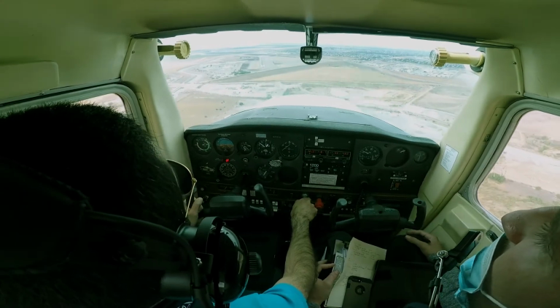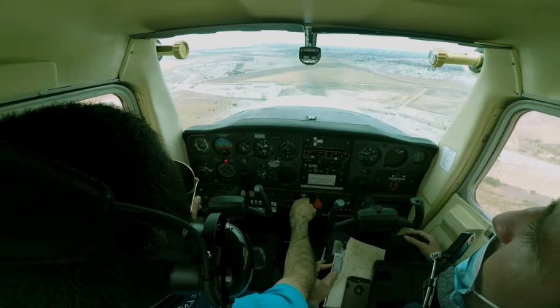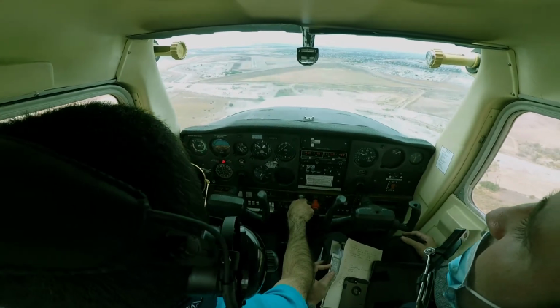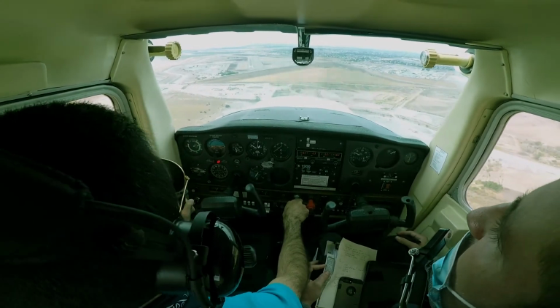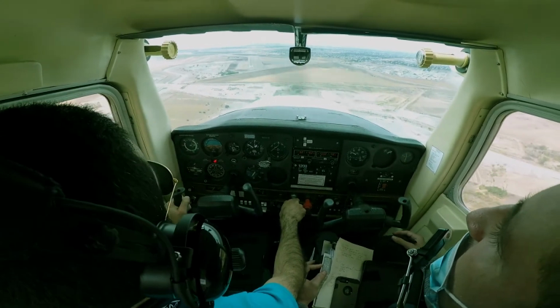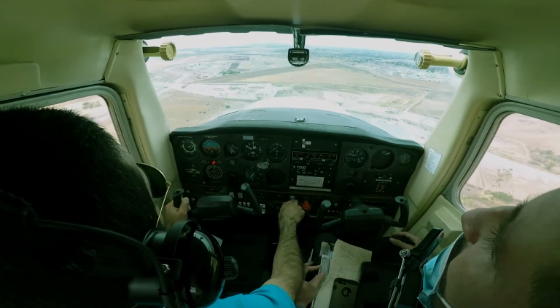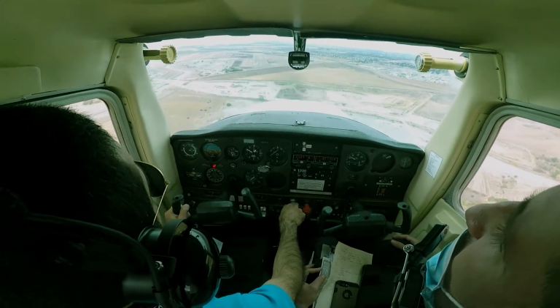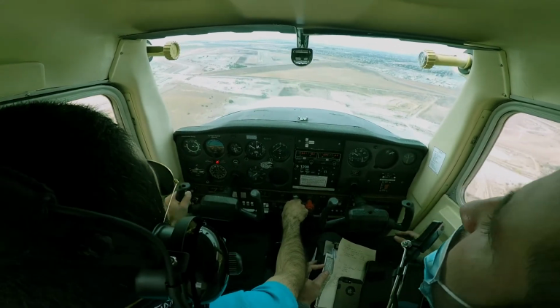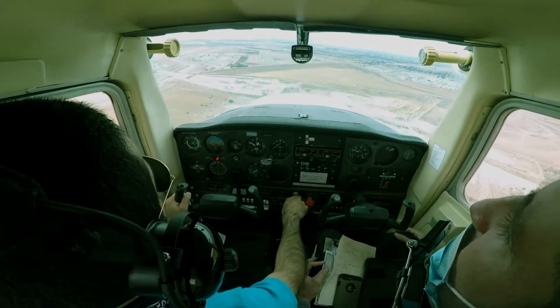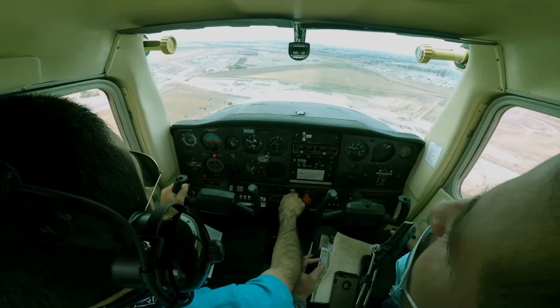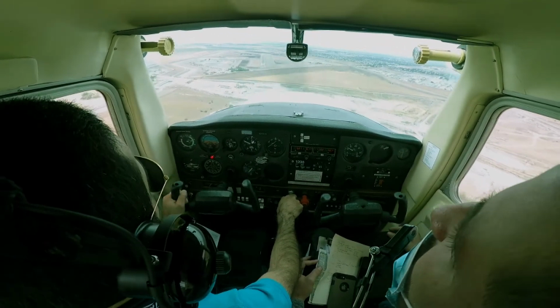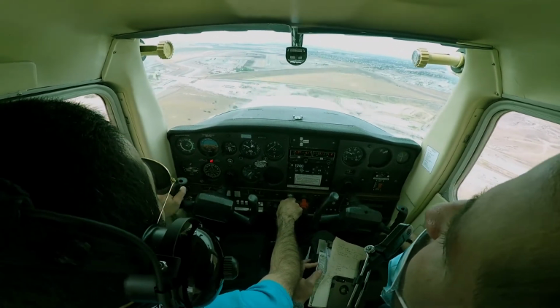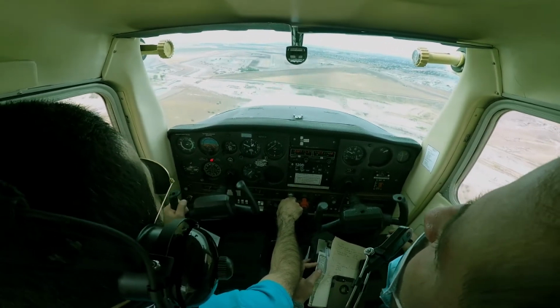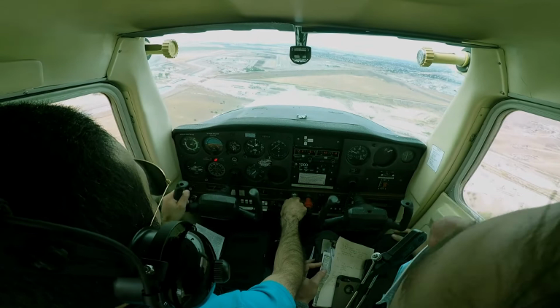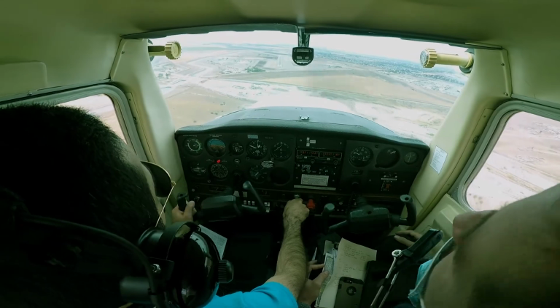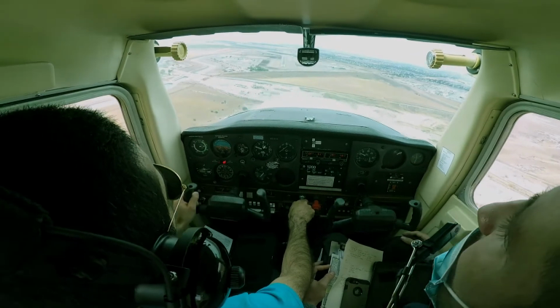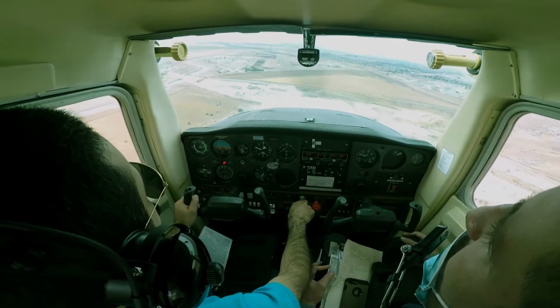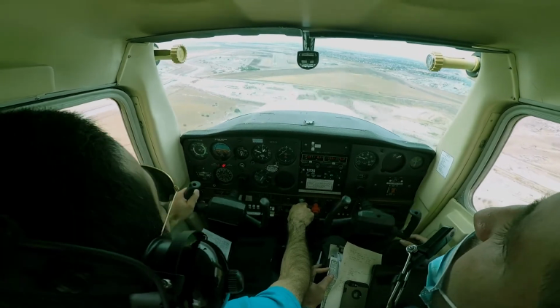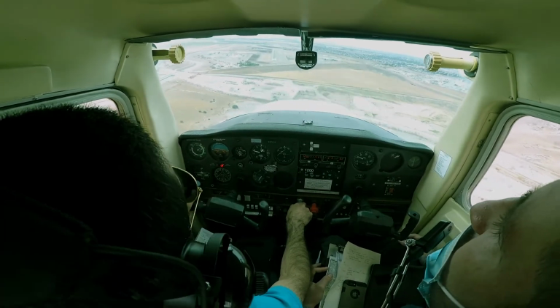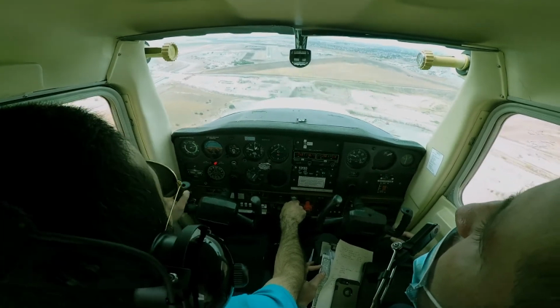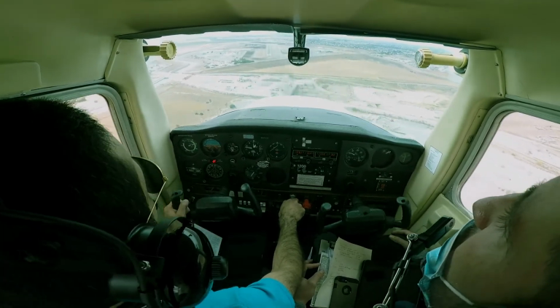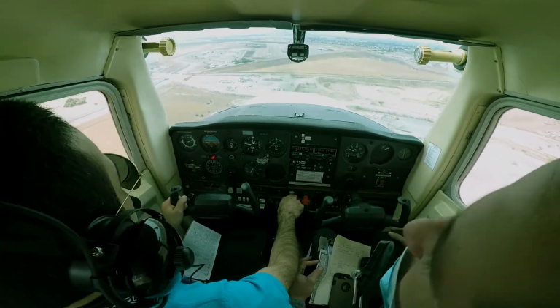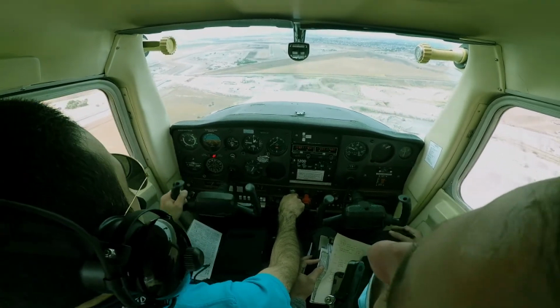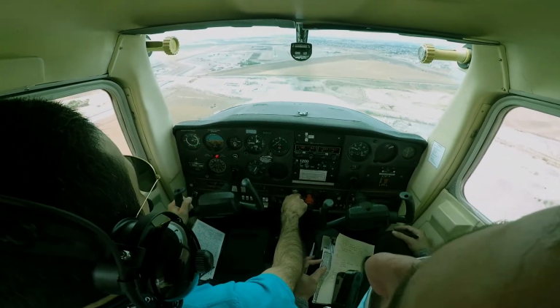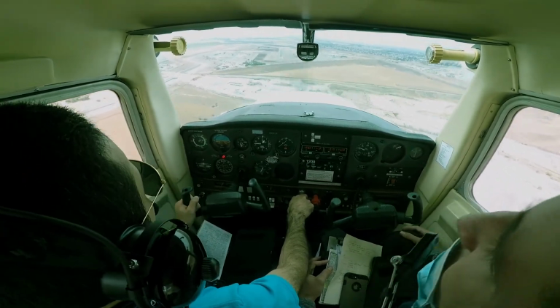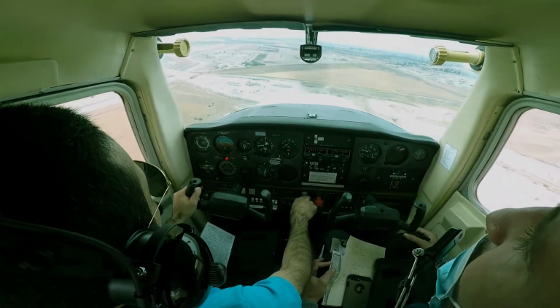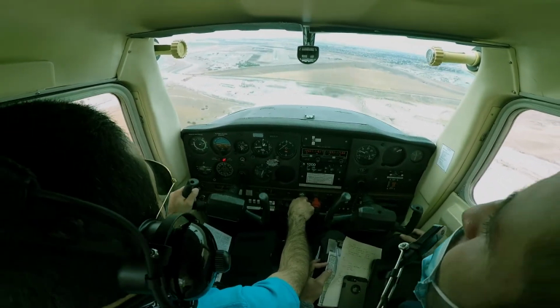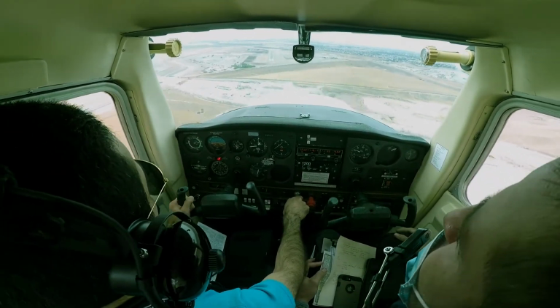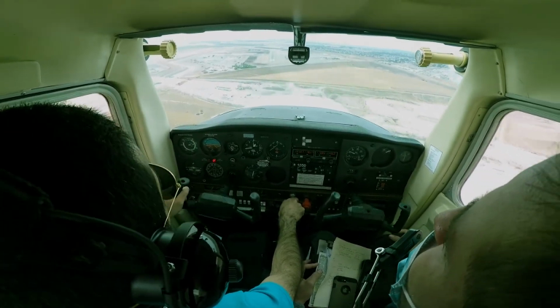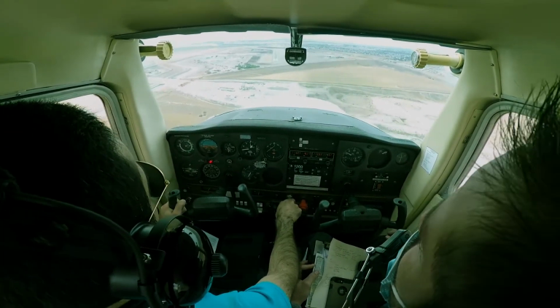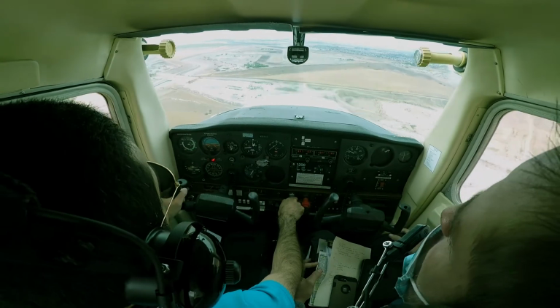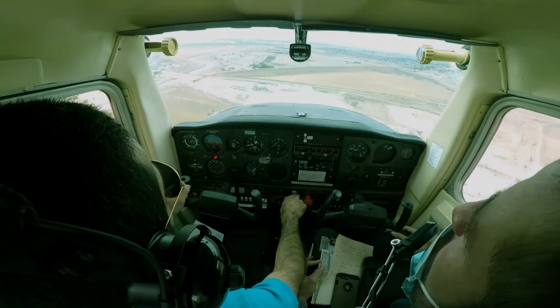We're on final, right? Yep. Maybe some S-turns. Maybe a little forward slip. Yeah, I'll do the... I think...